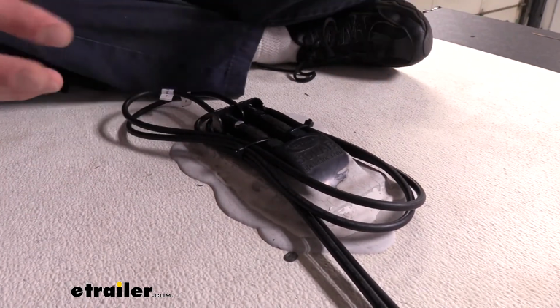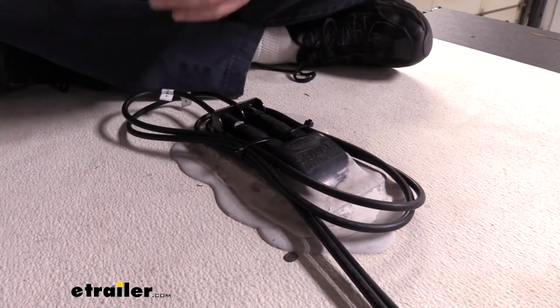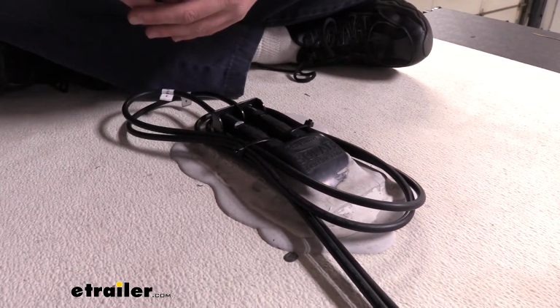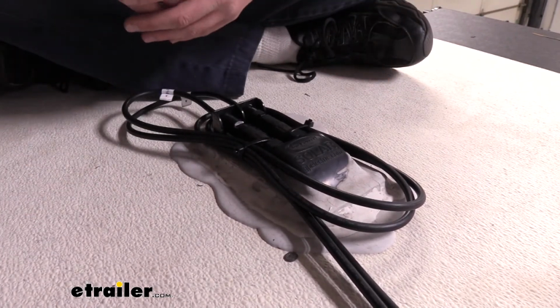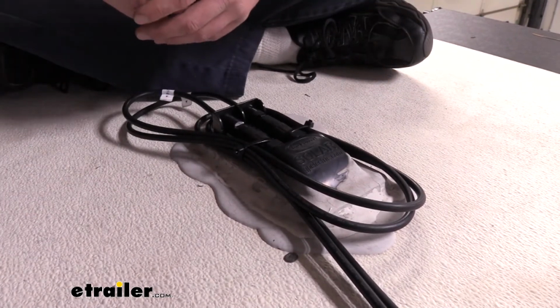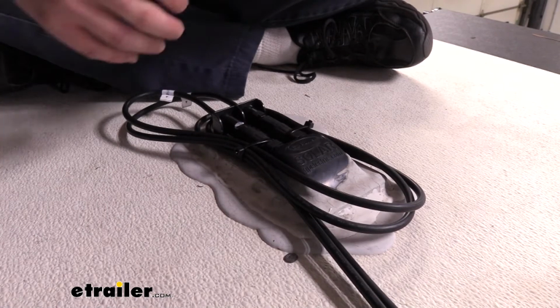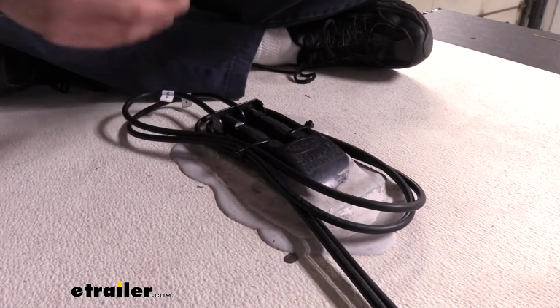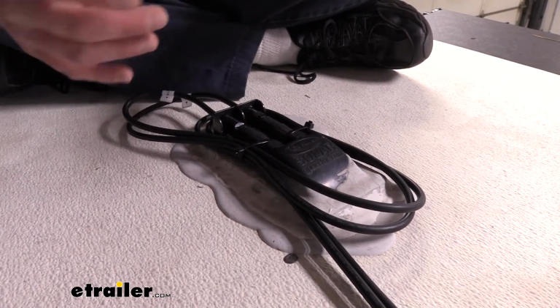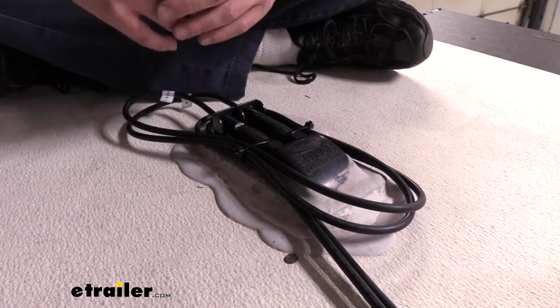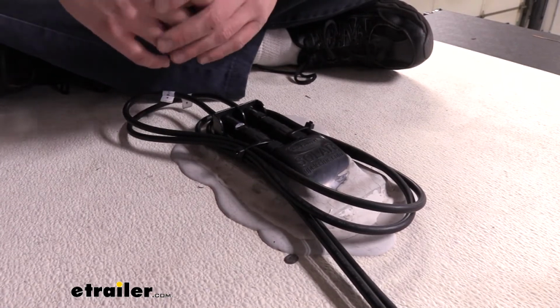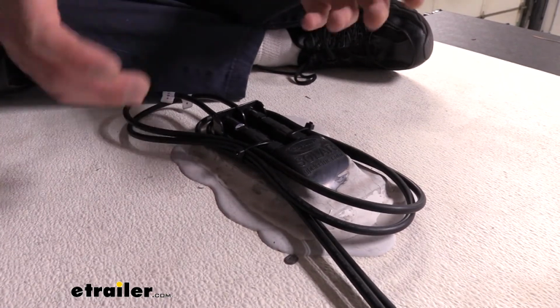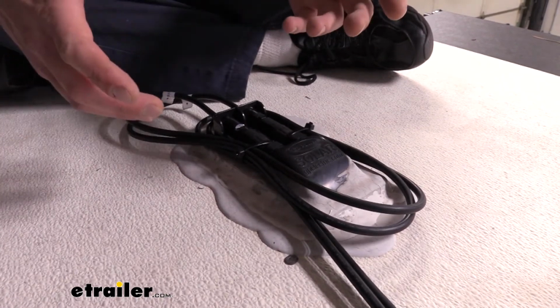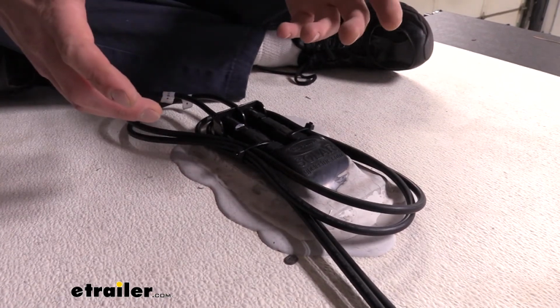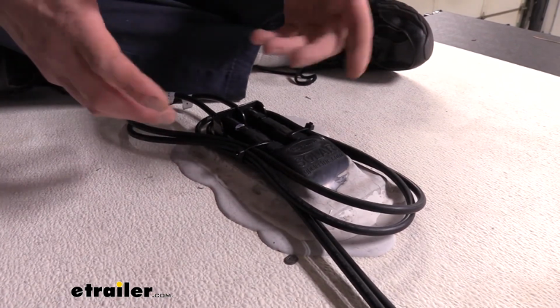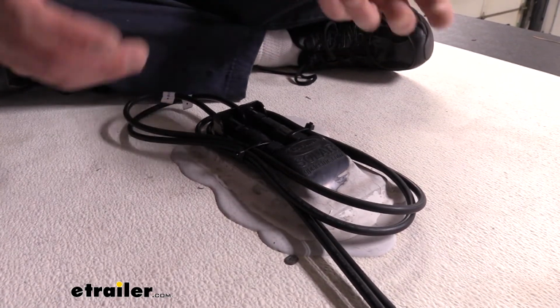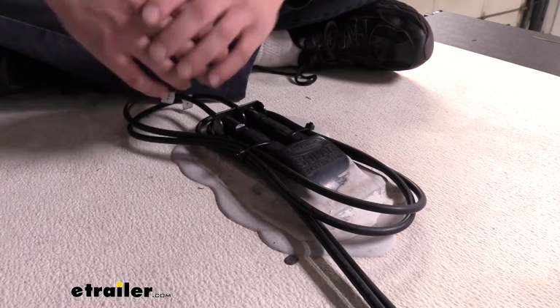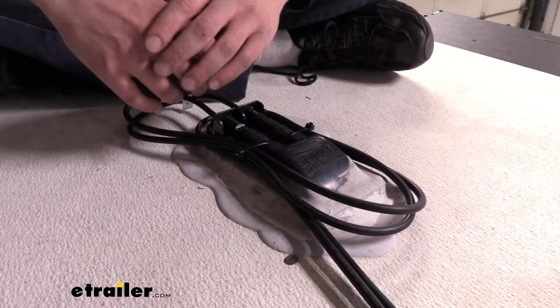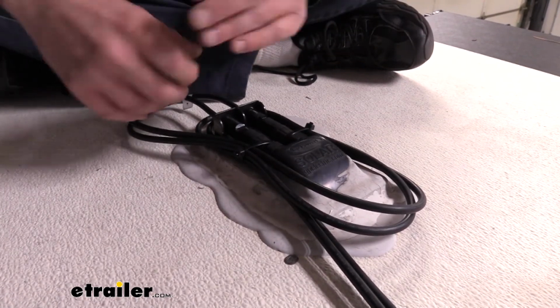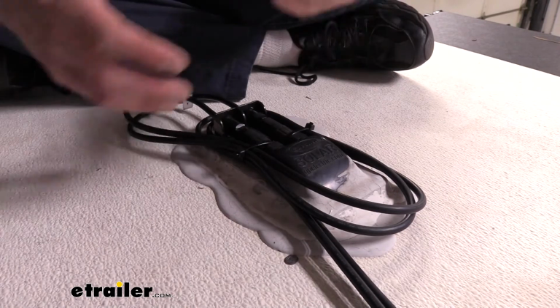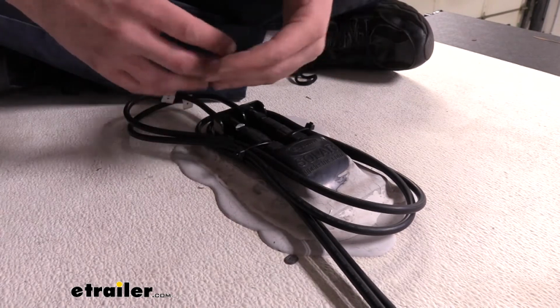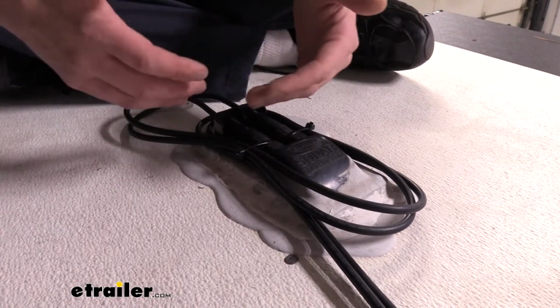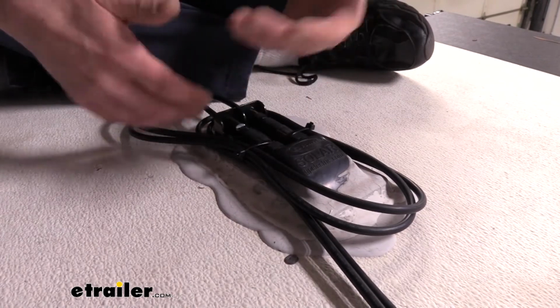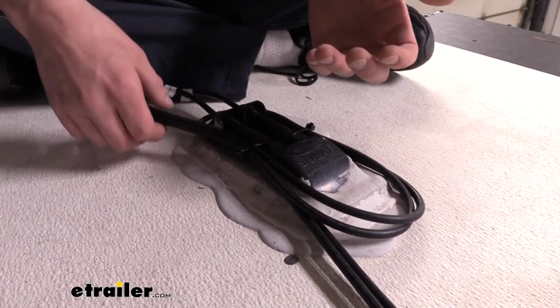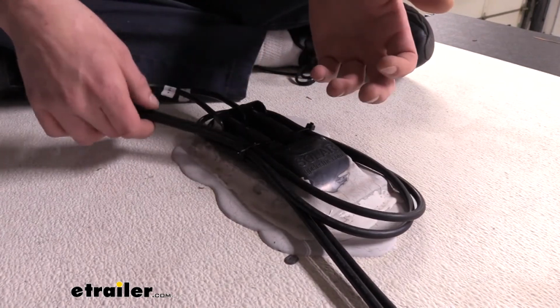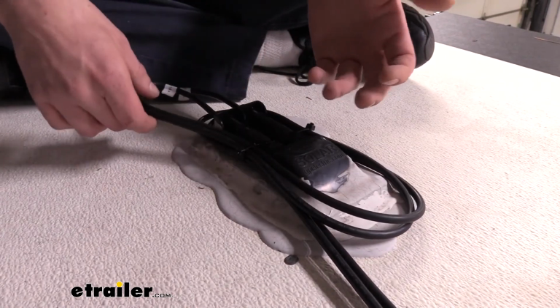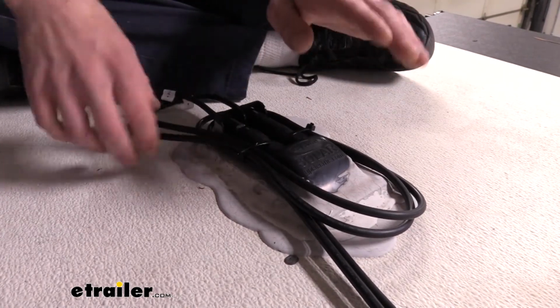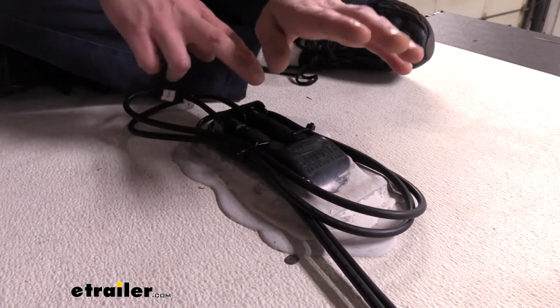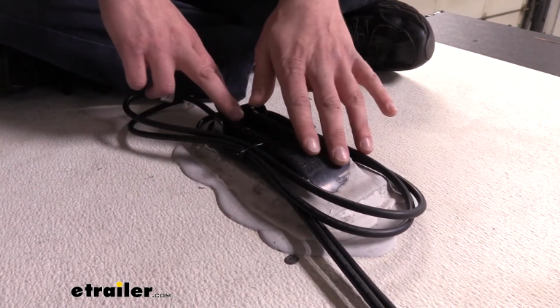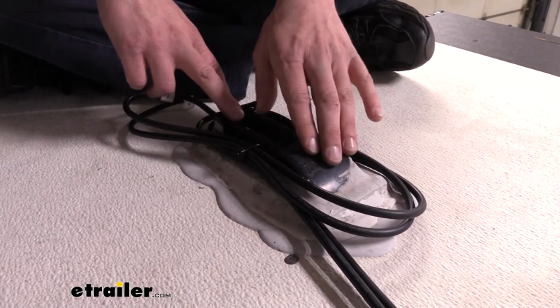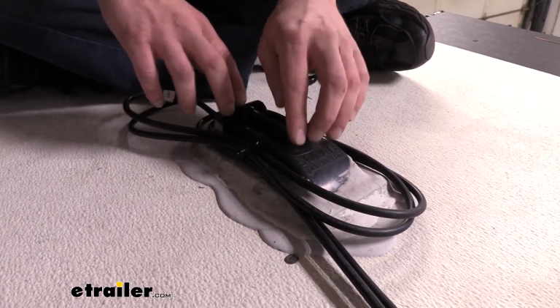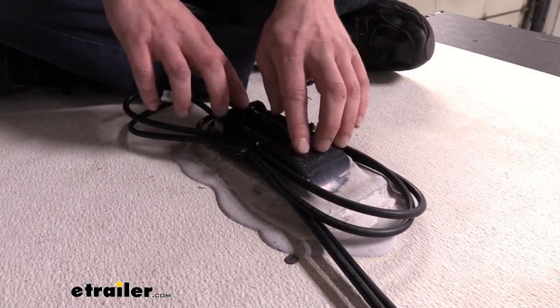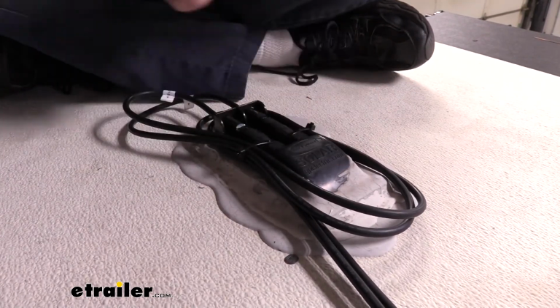We got lucky on this particular unit that we were able to put two solar panels right next to each other, so we didn't need any extension cables to get those two panels connected together. But we did need the extensions to get them to our rooftop connection point.